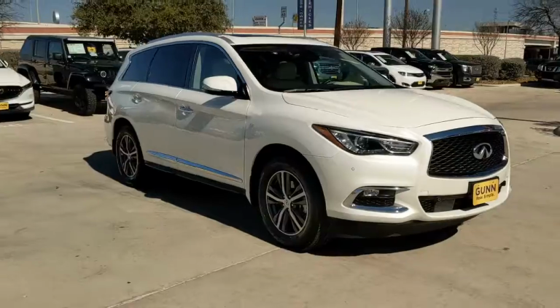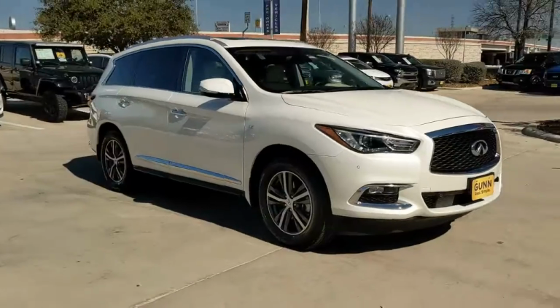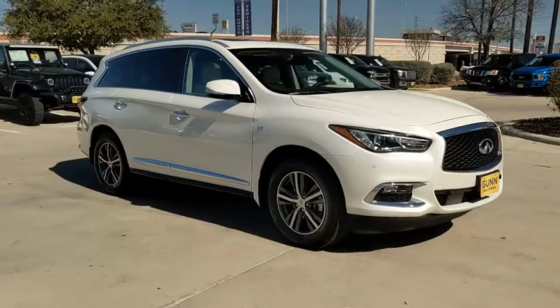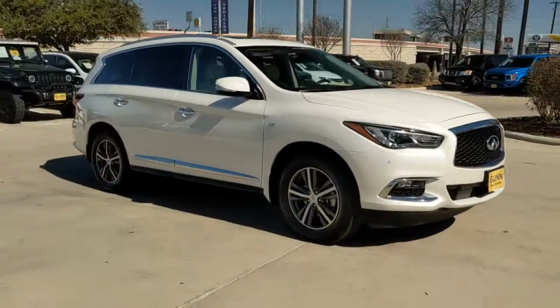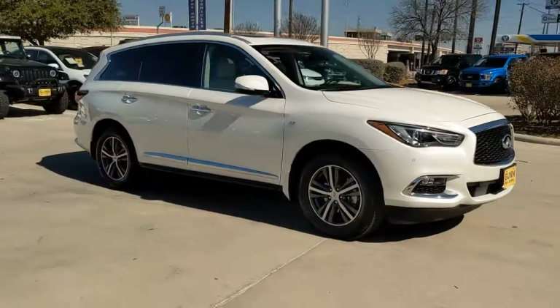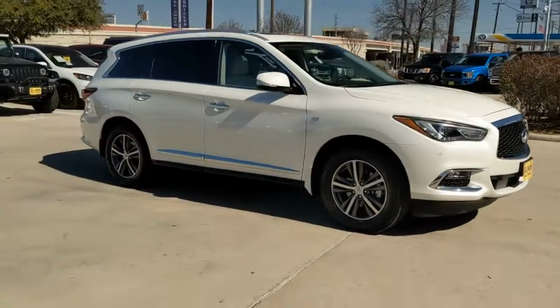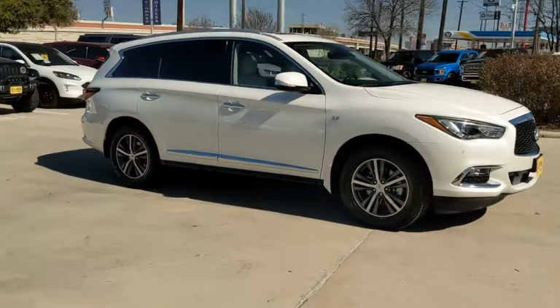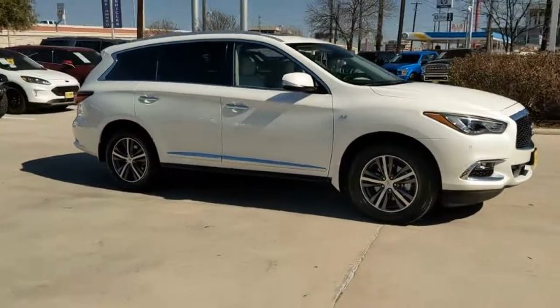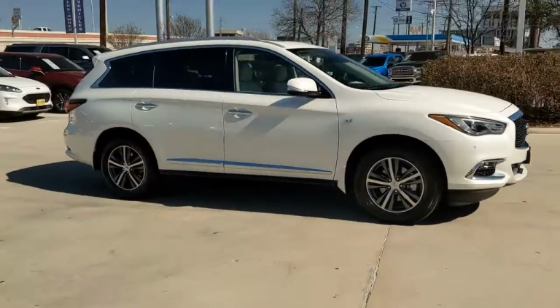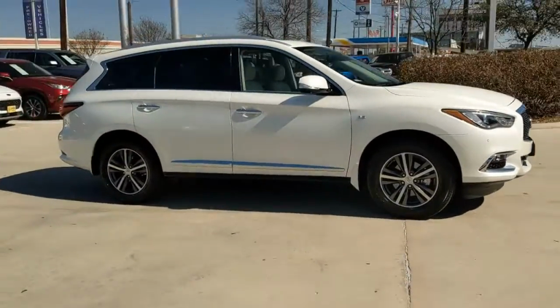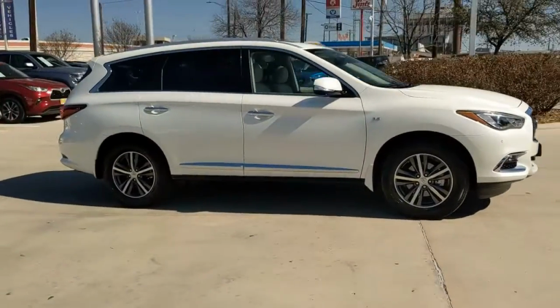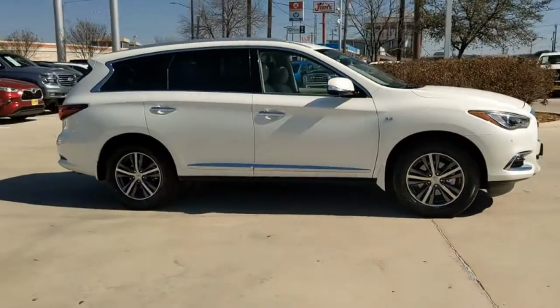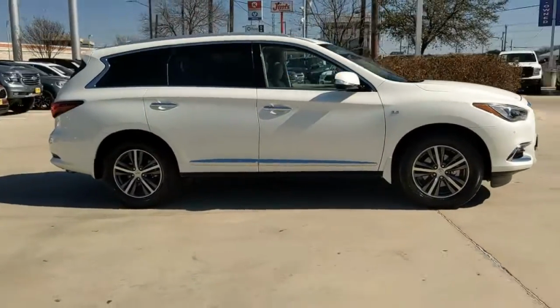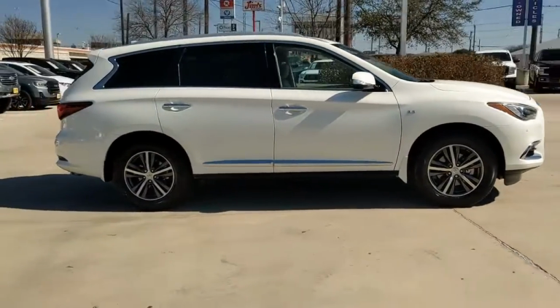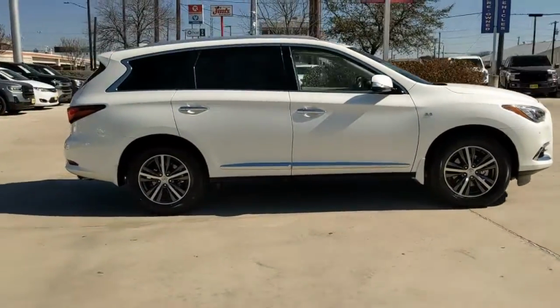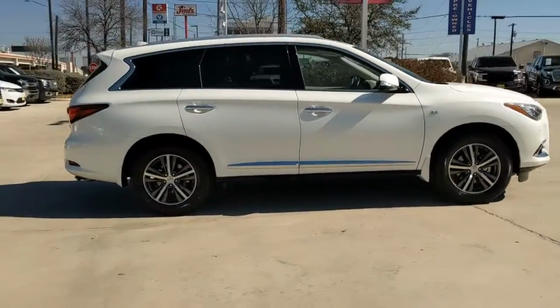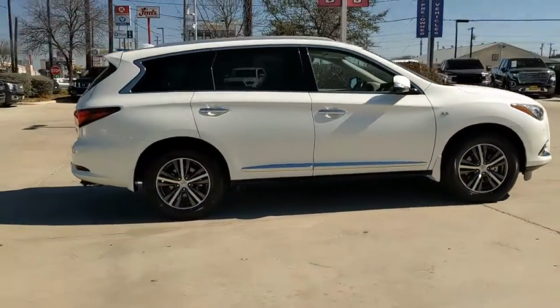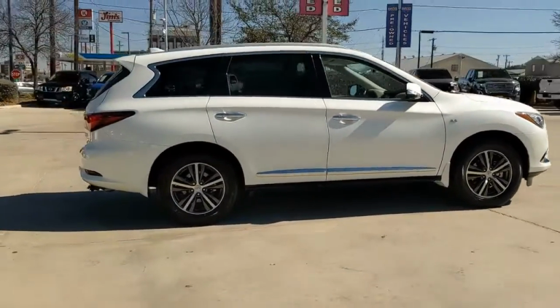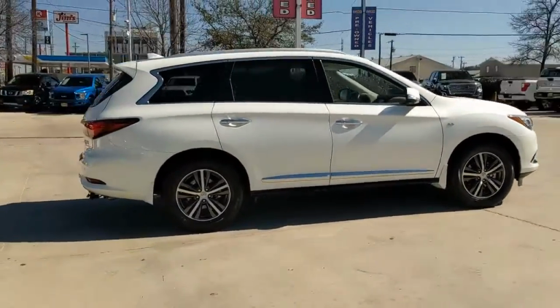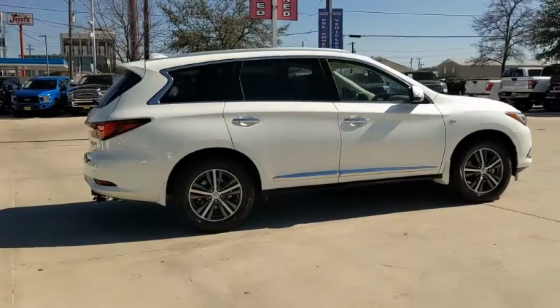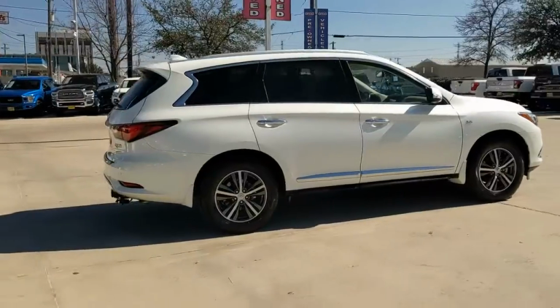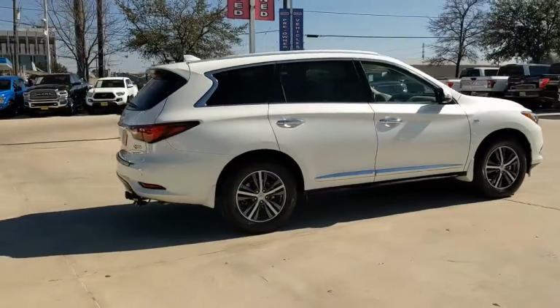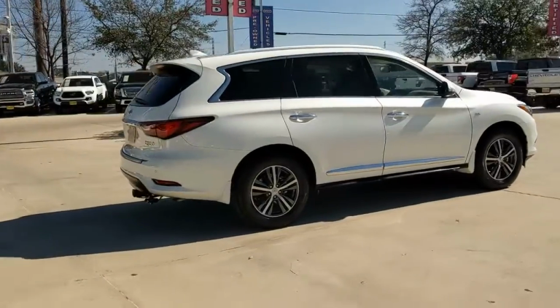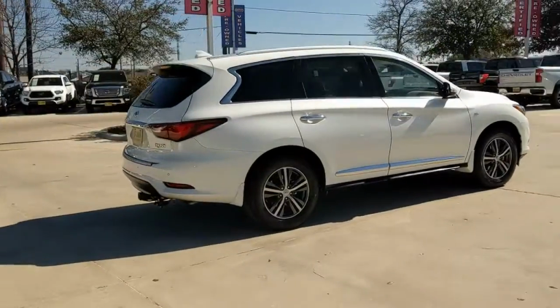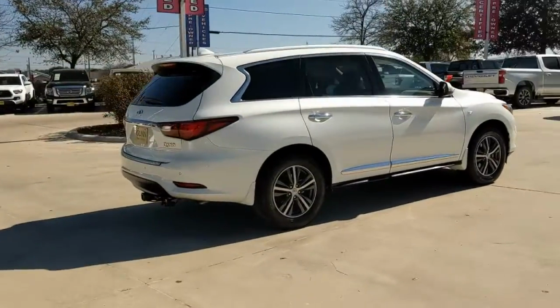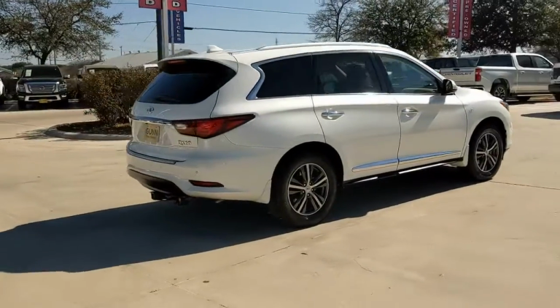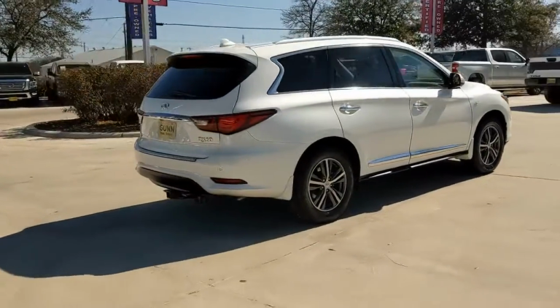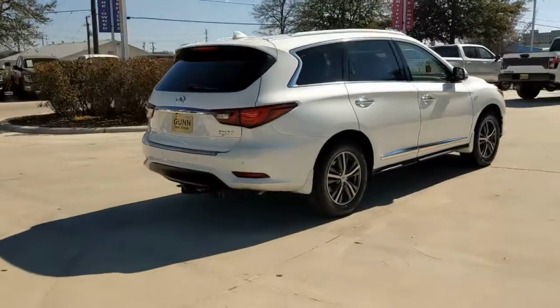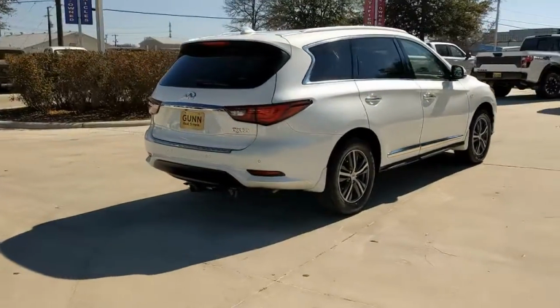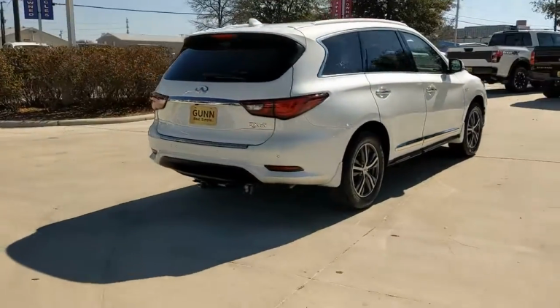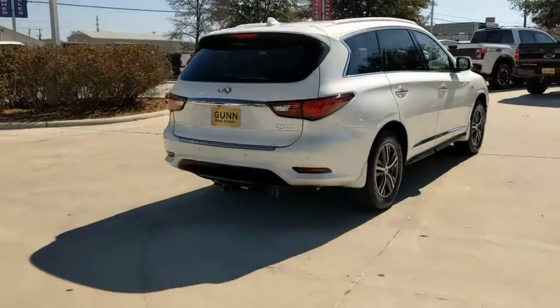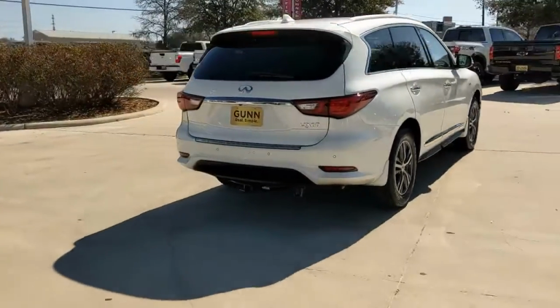Check out this 2019 Infiniti QX60. With less than 20,000 miles on the odometer, this vehicle provides excellent value.